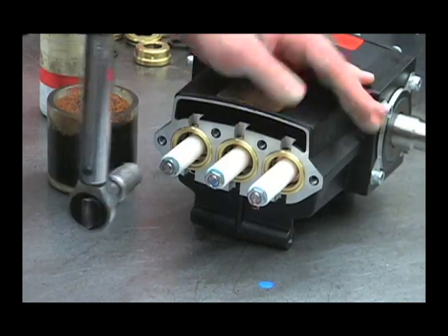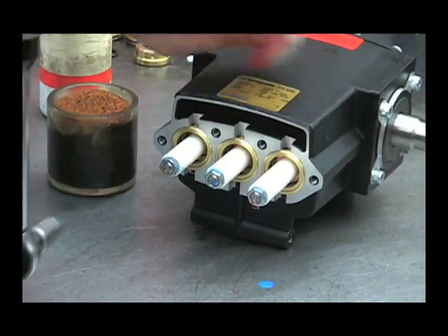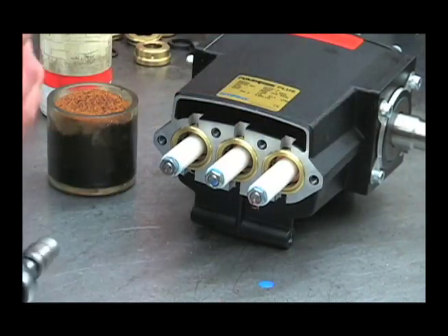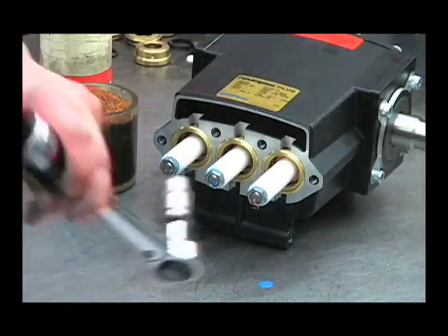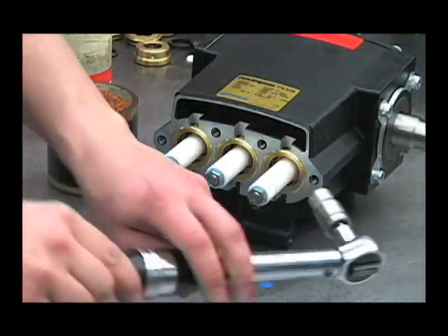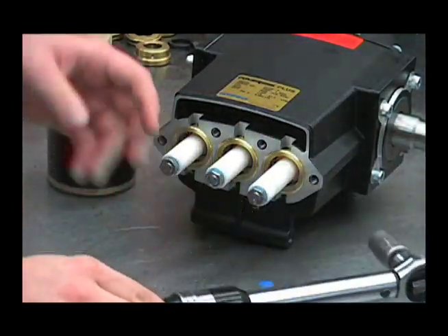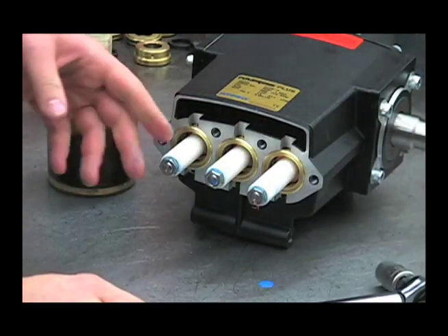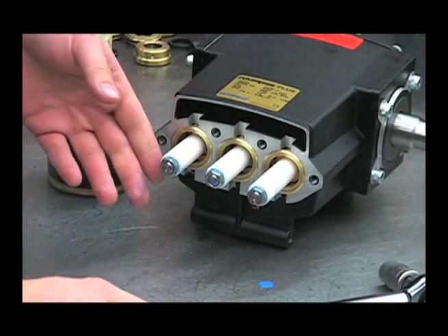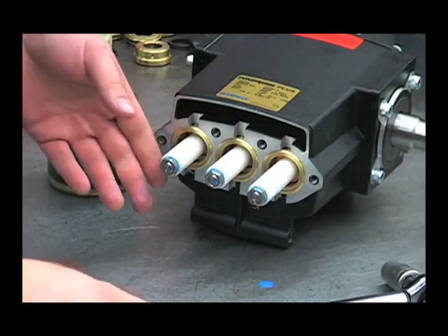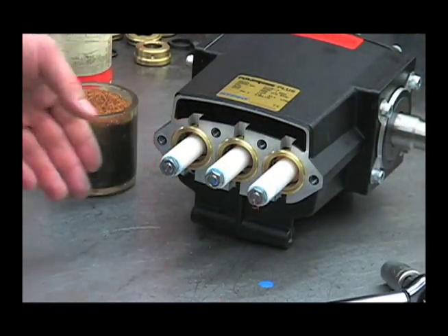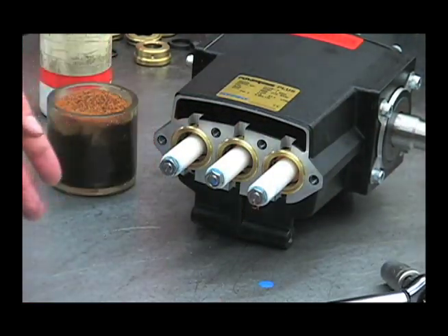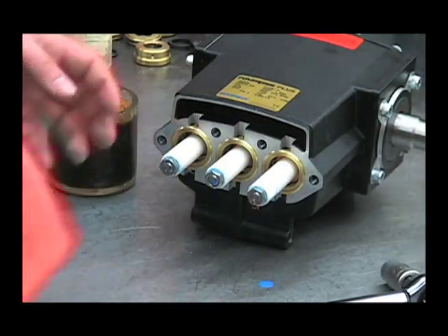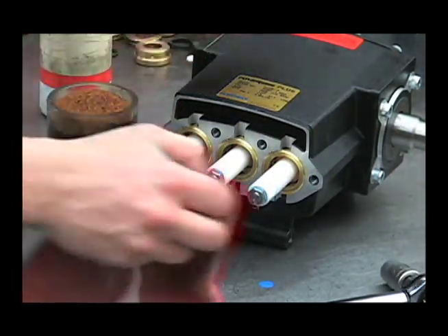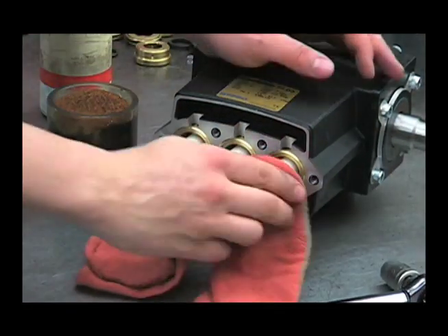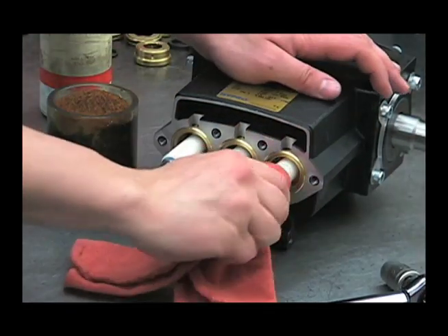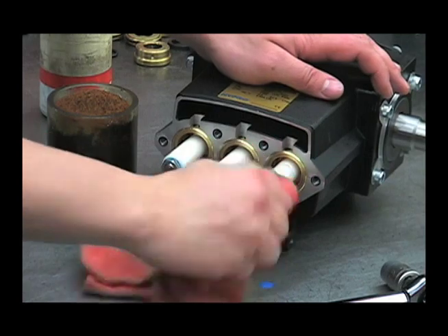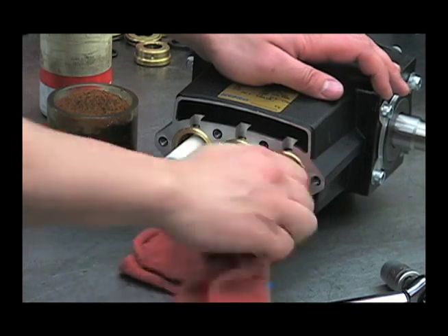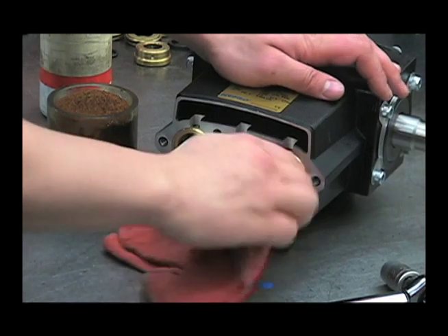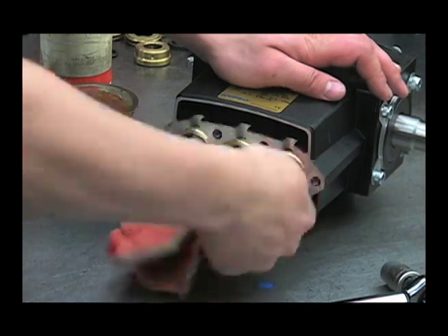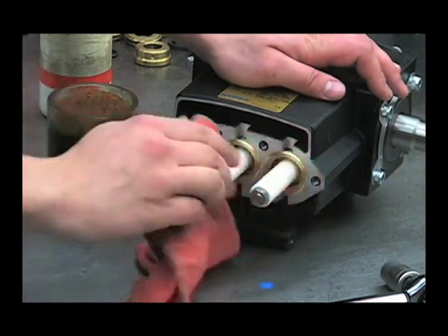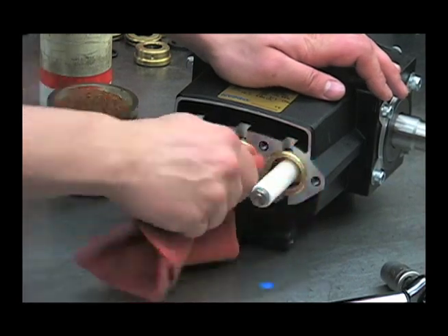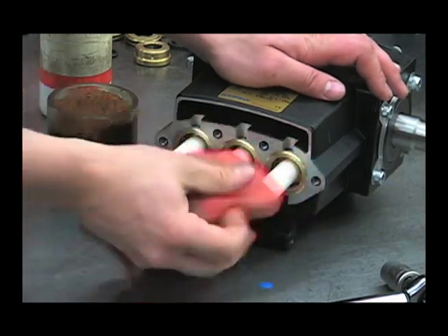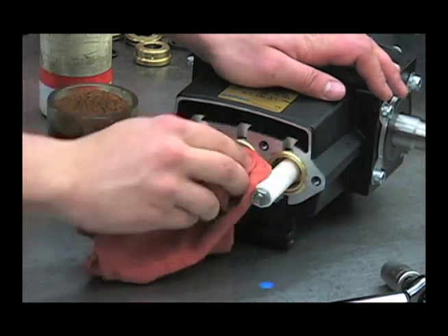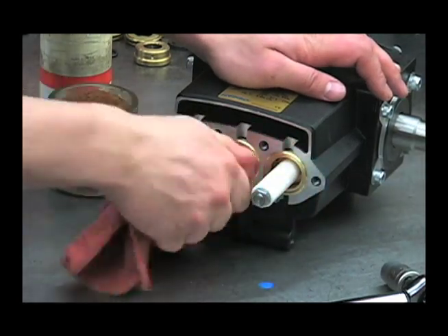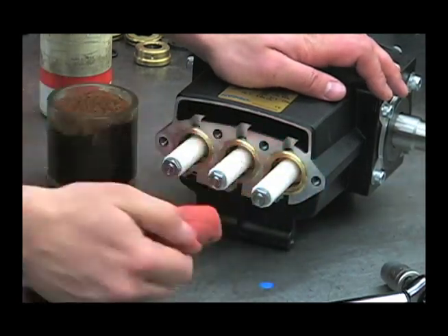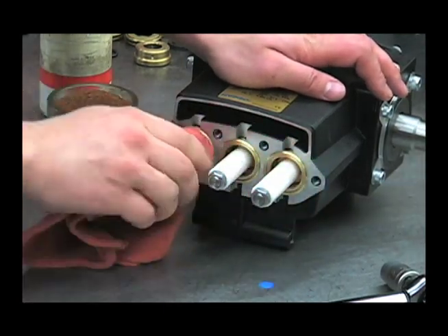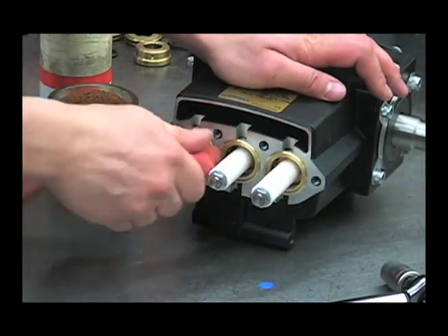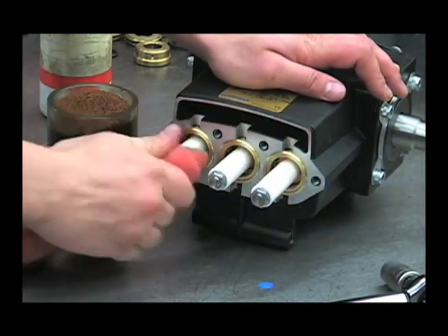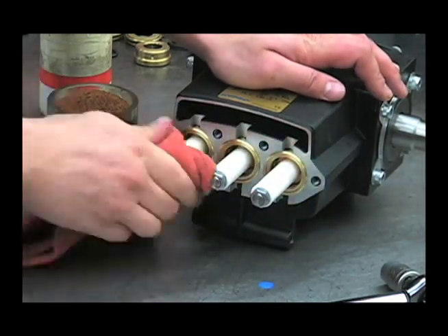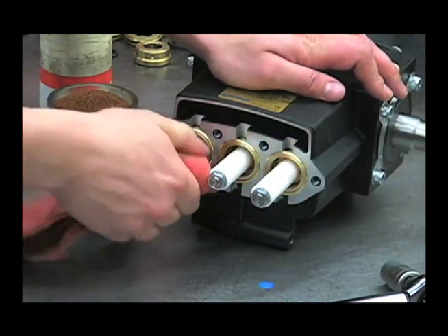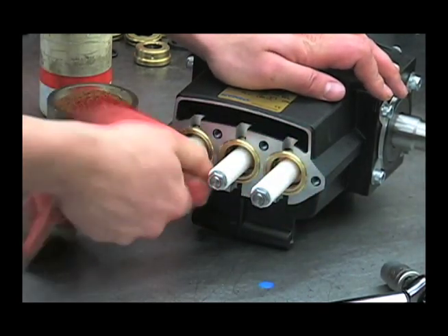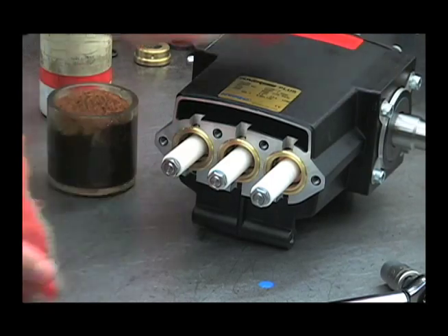Wipe off any excess Loctite that's left over, and we can begin reassembling the head.